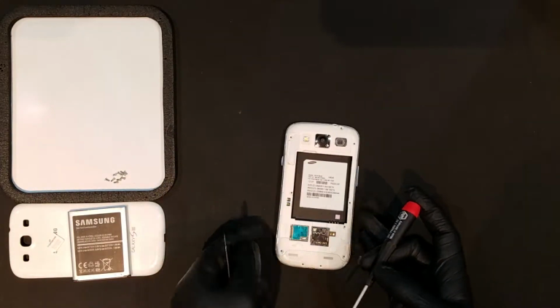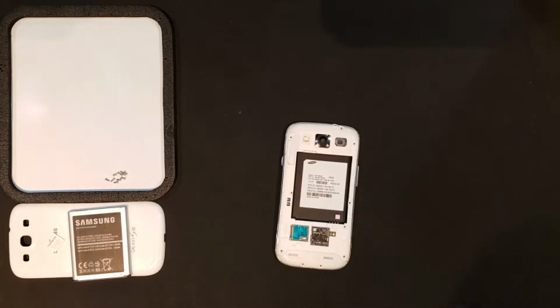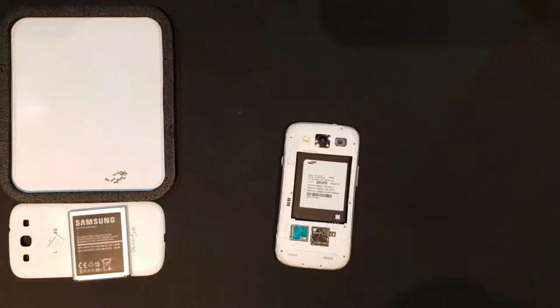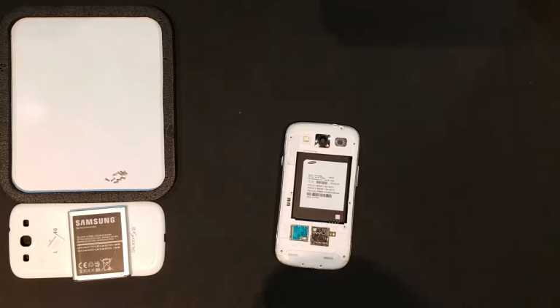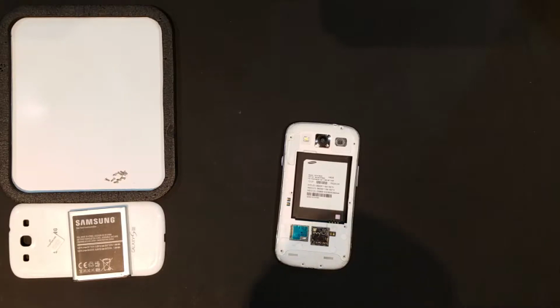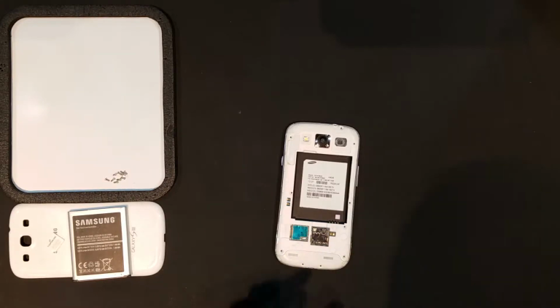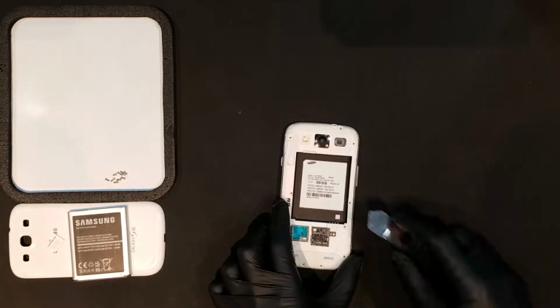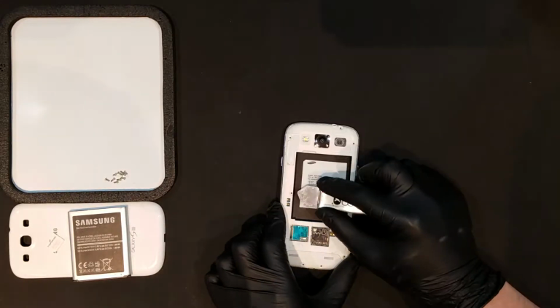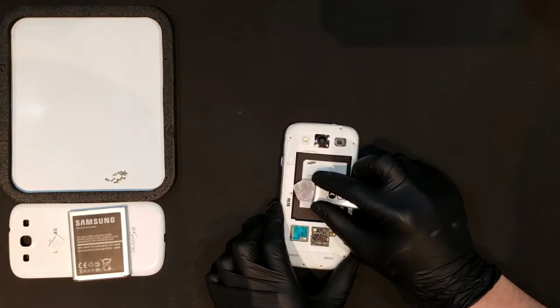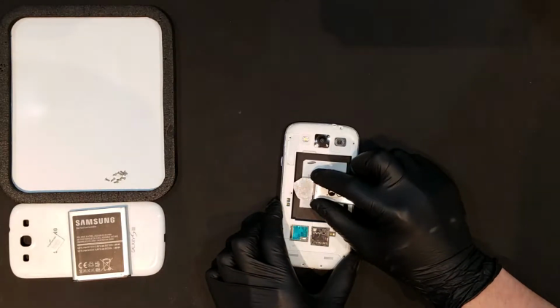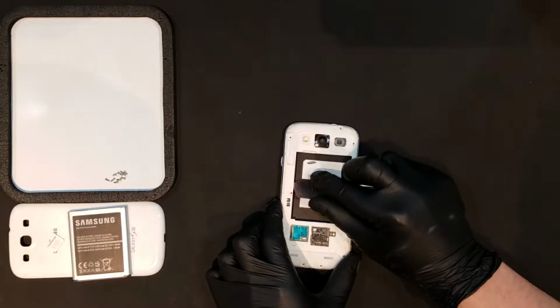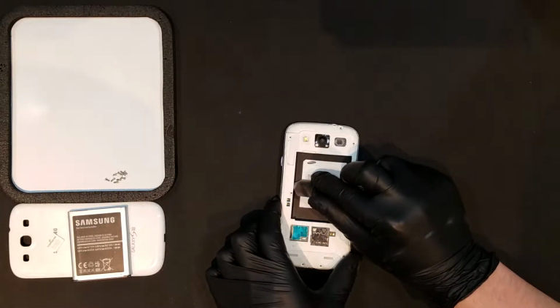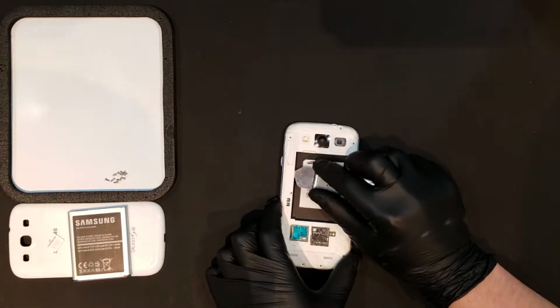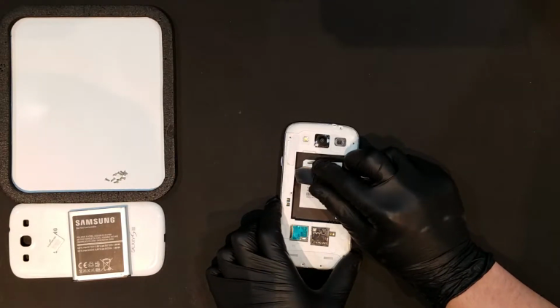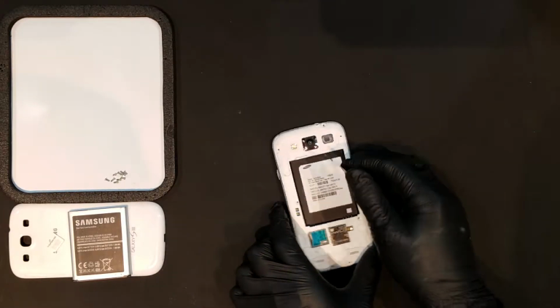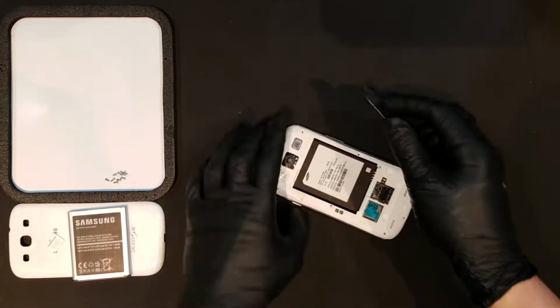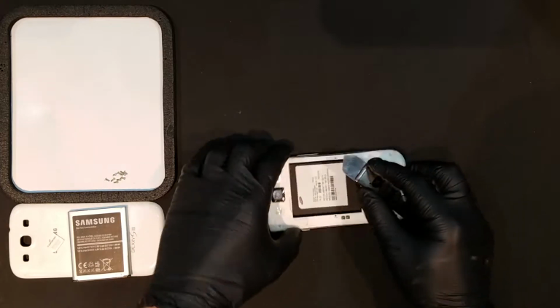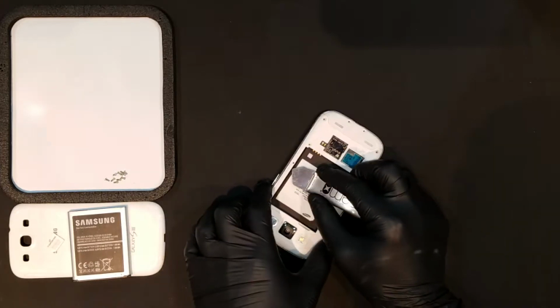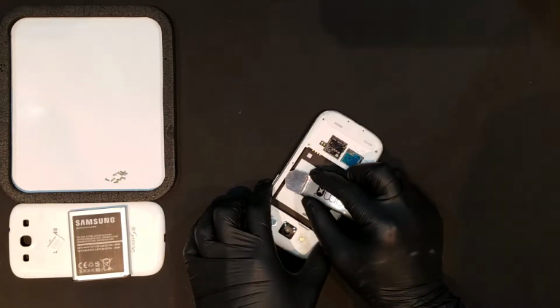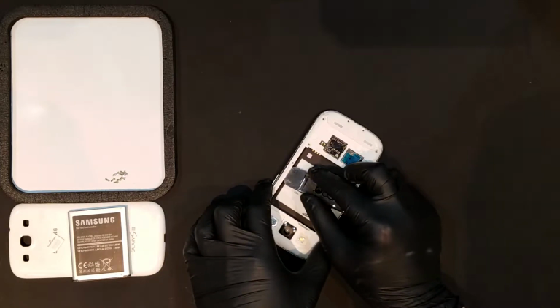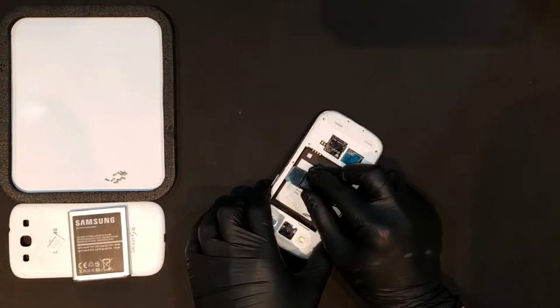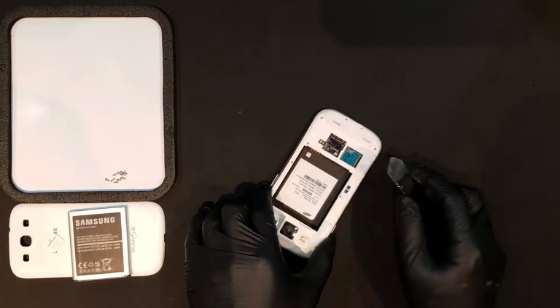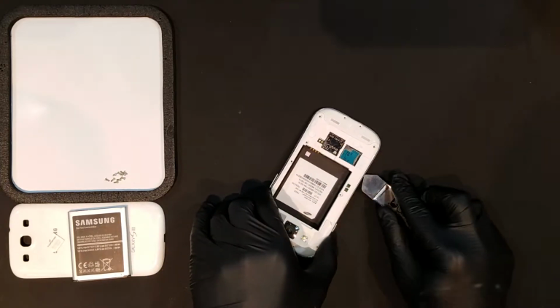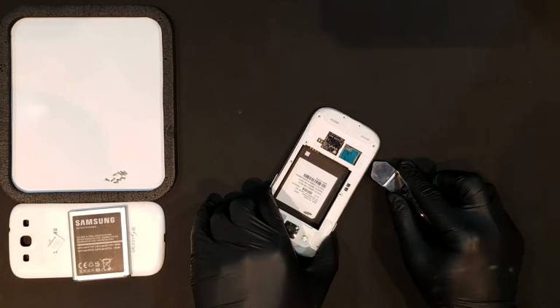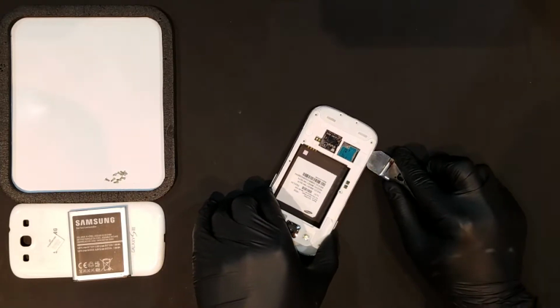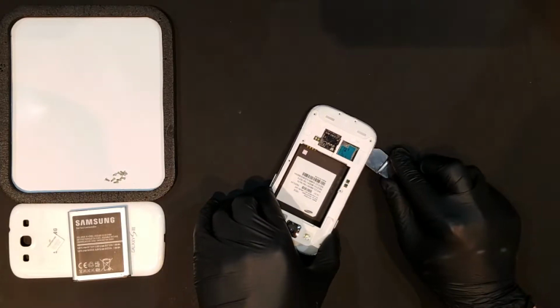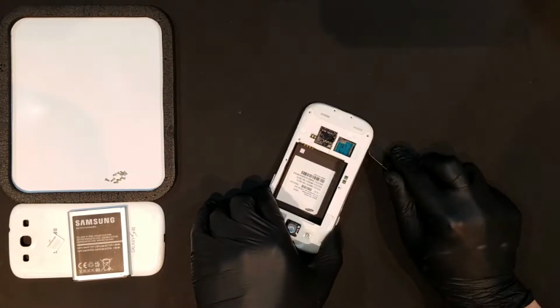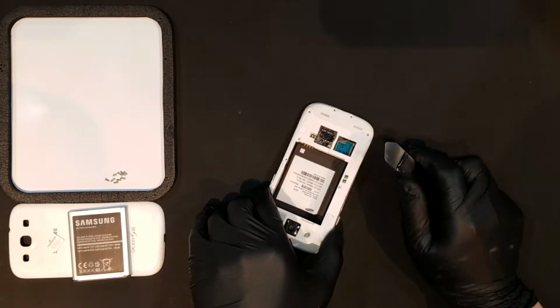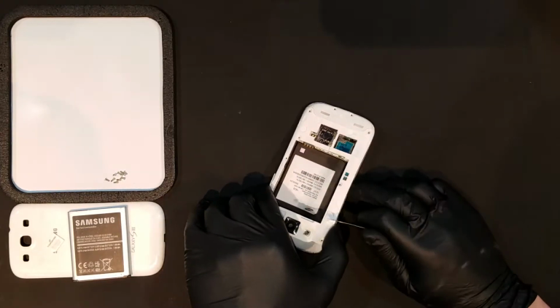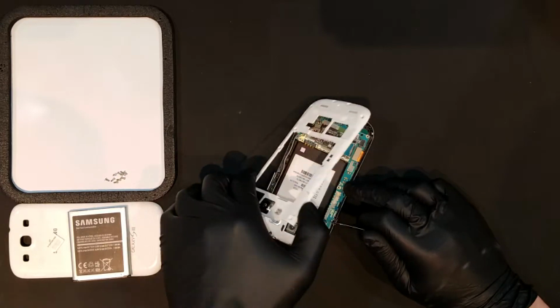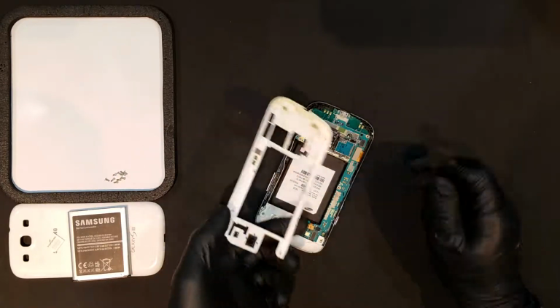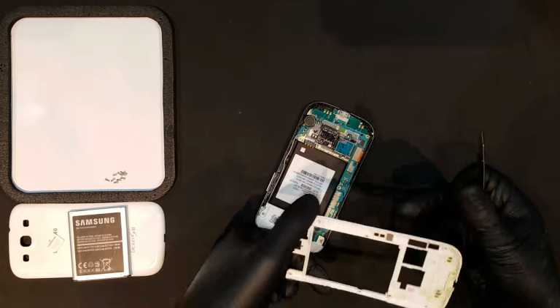Once all of the screws are out, a thin opening tool can be slid in between the back housing and the mid frame of the phone from the battery bay. Twisting the tool around slightly inside of the housing should begin to unseat it enough that you should now be able to begin unclipping it from the outside.